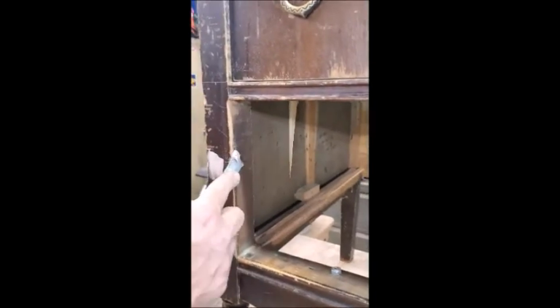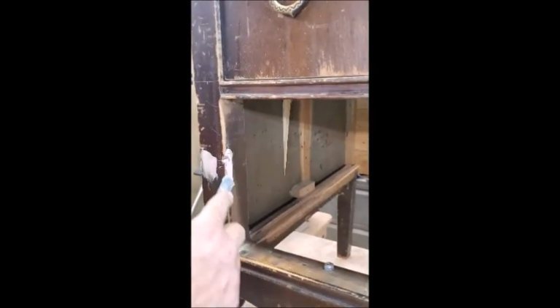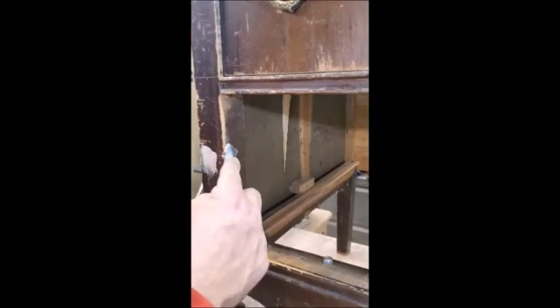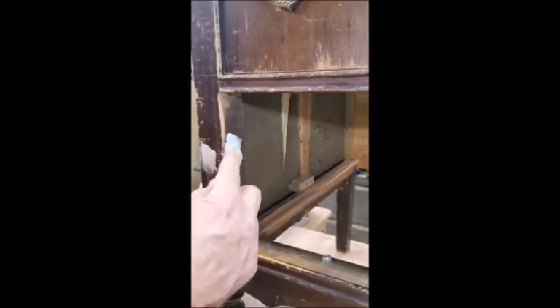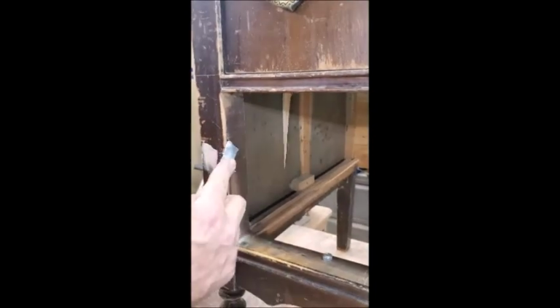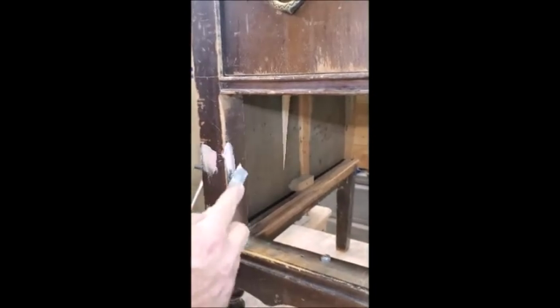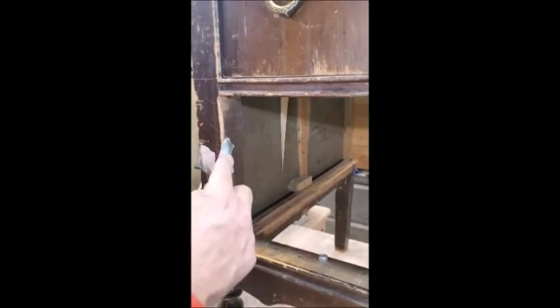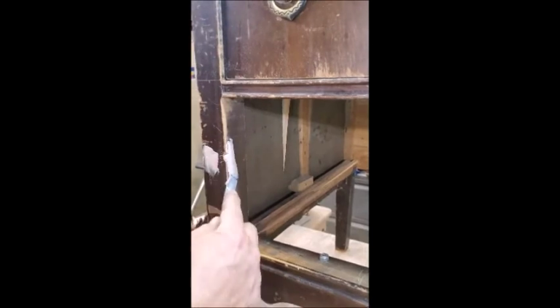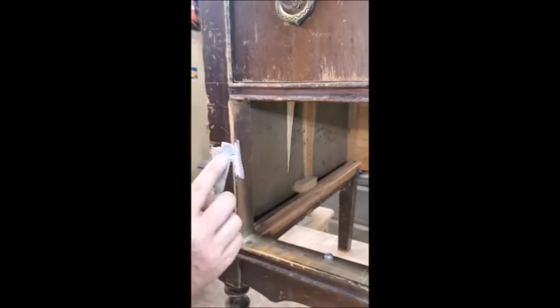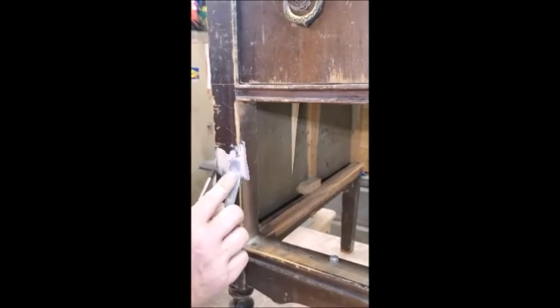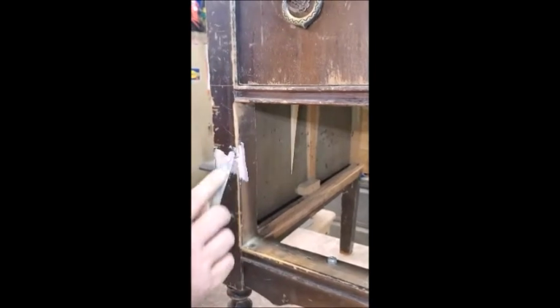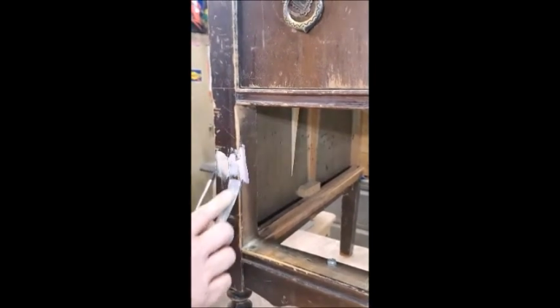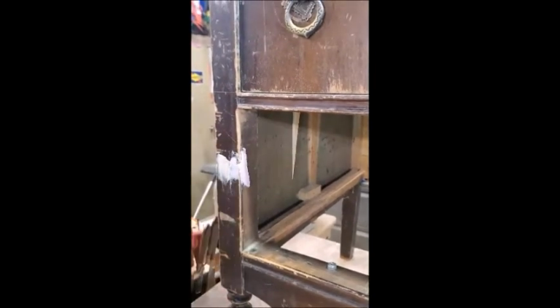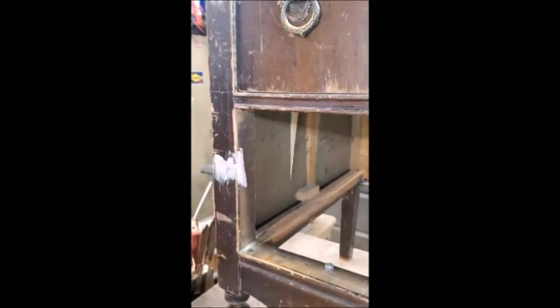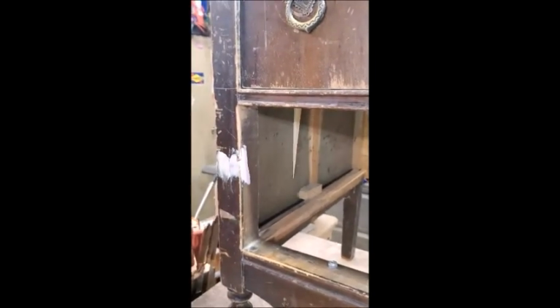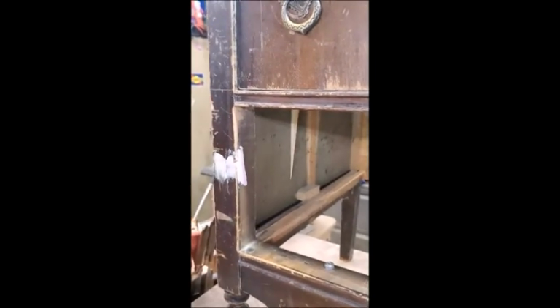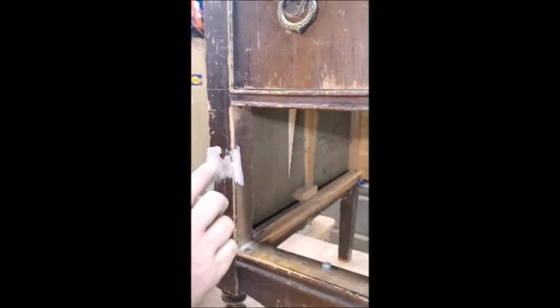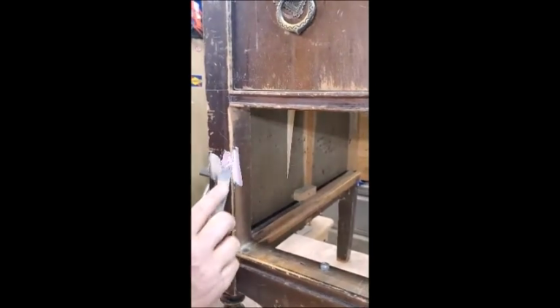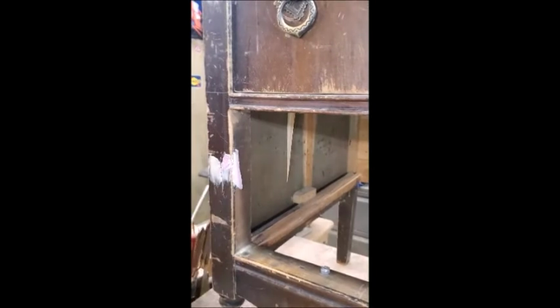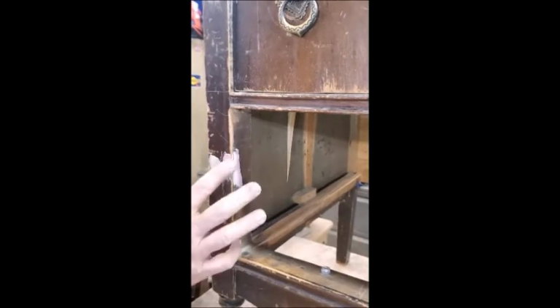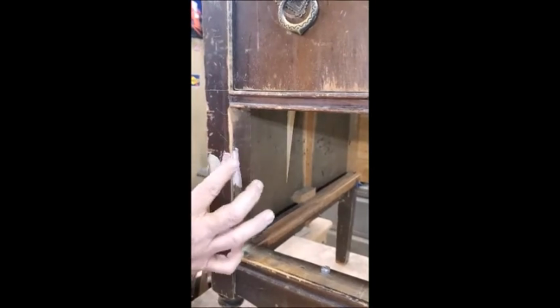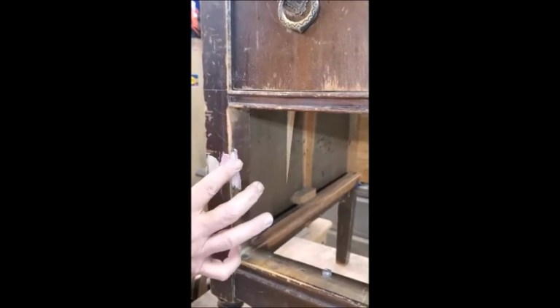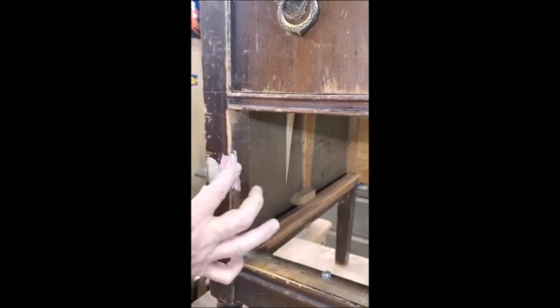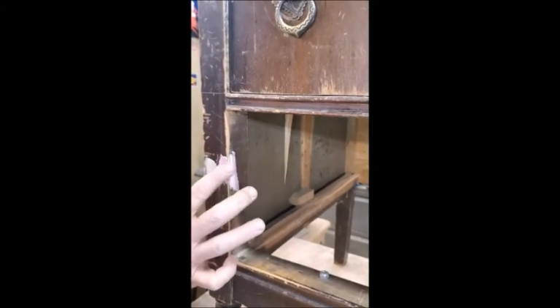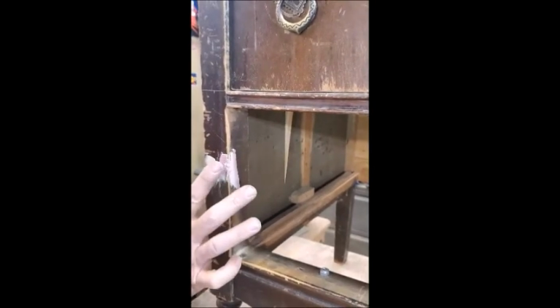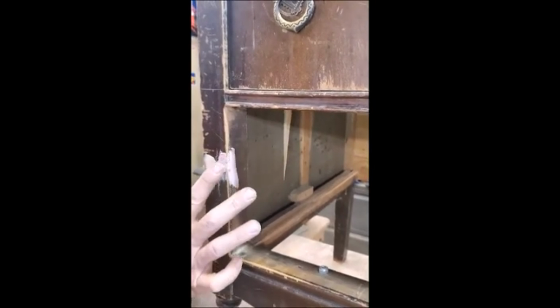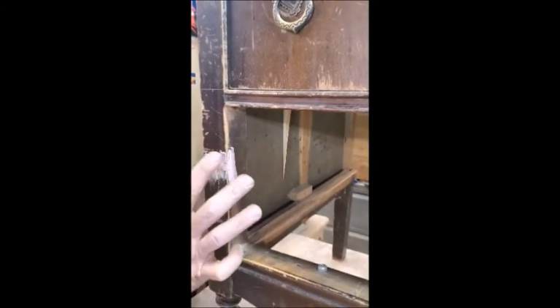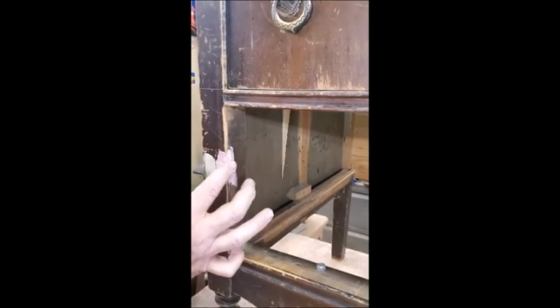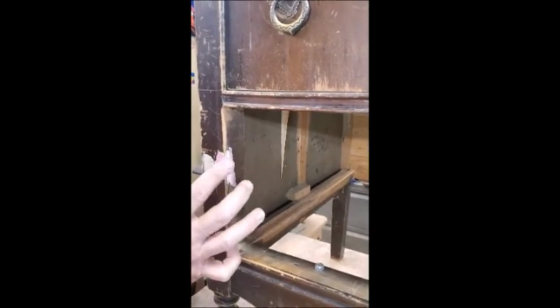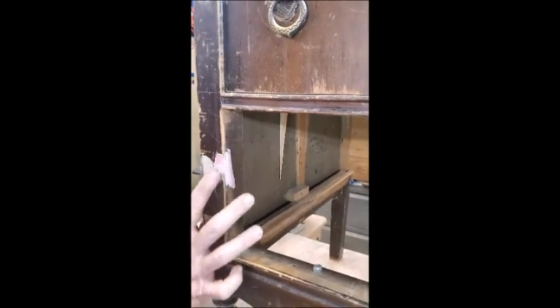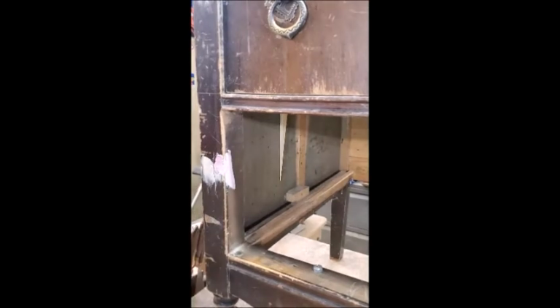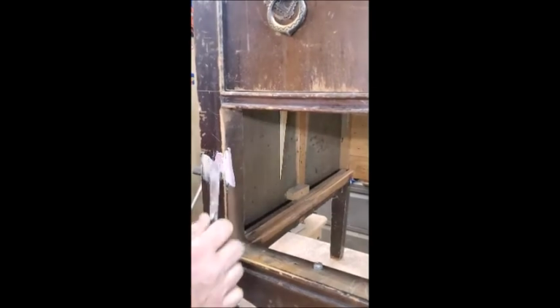On this corner piece you have to finesse it — get a little bit on the side, a little bit on the edge and on the front. What I sometimes do is just use my finger and push it in.